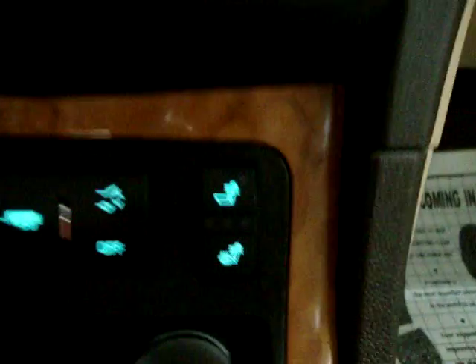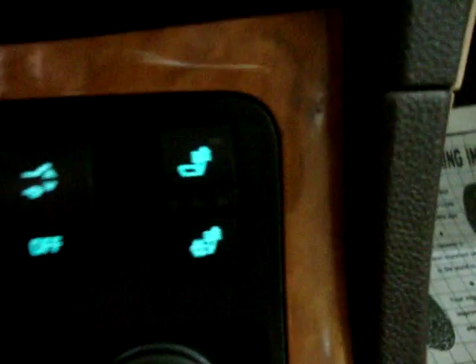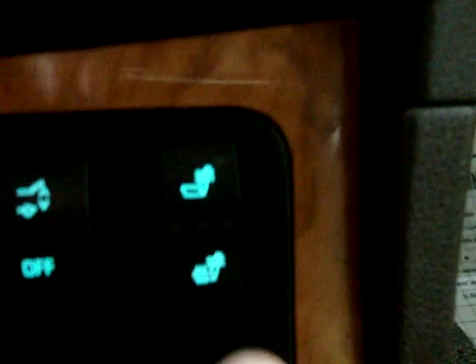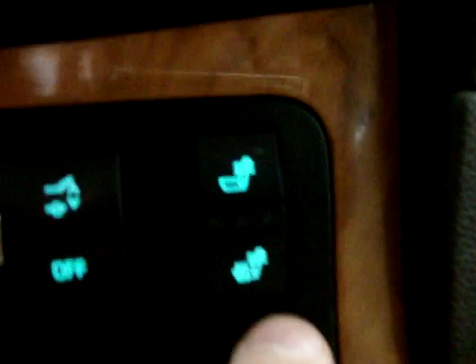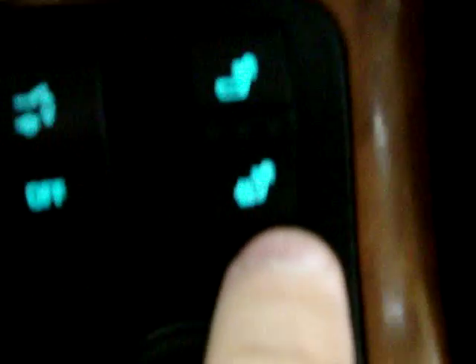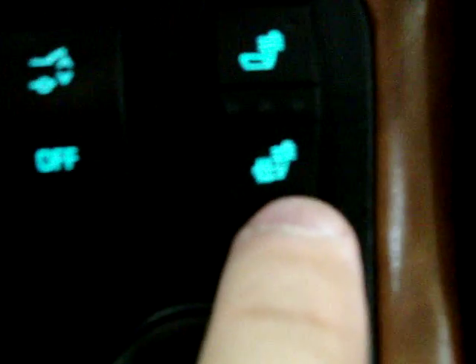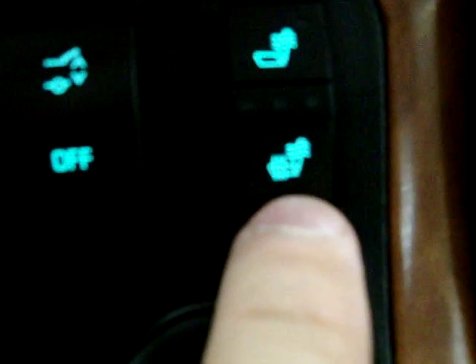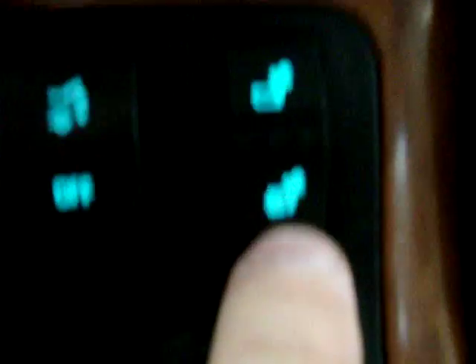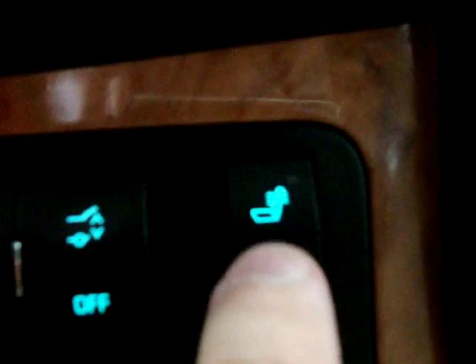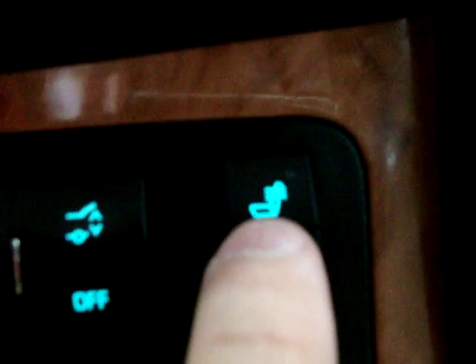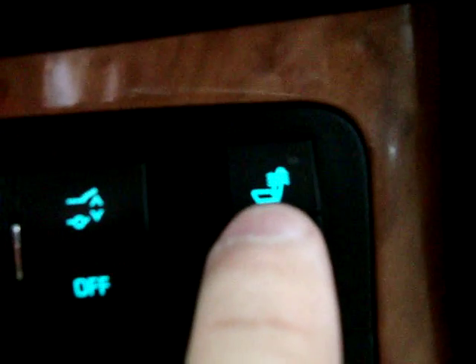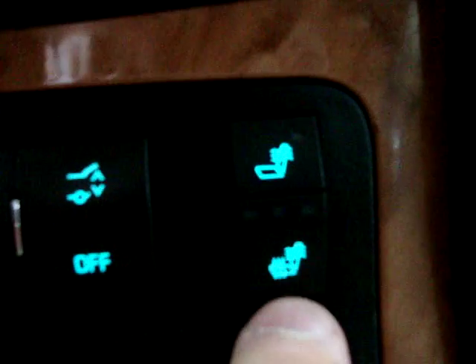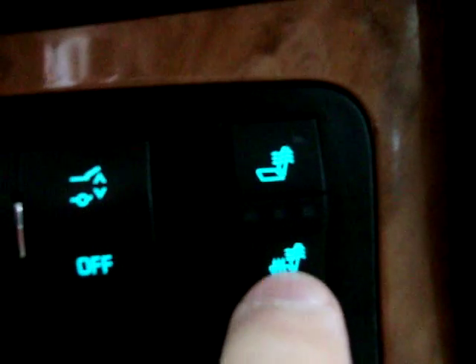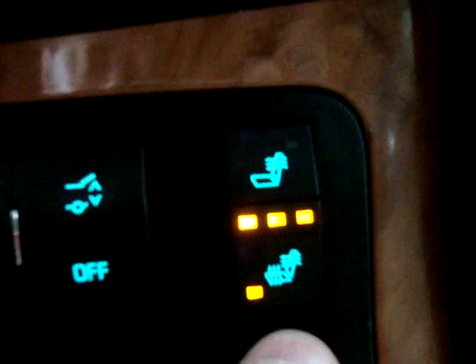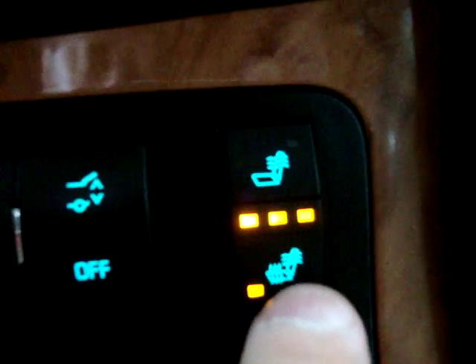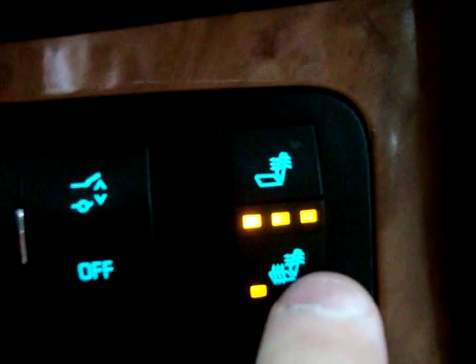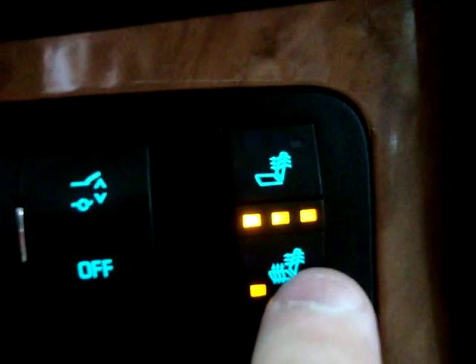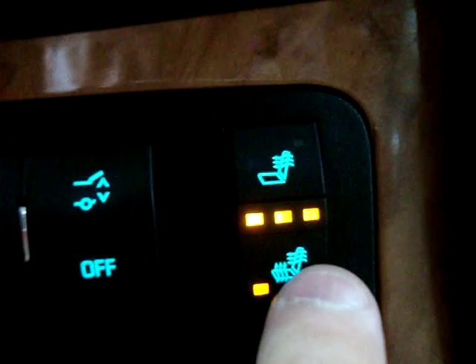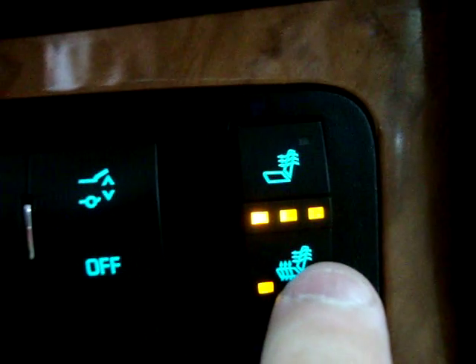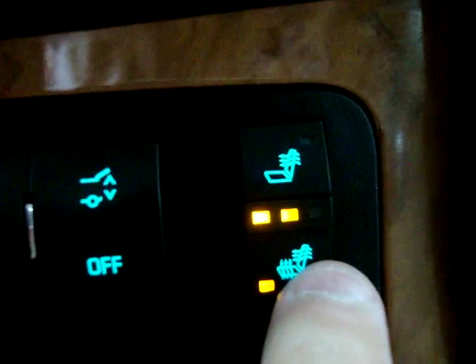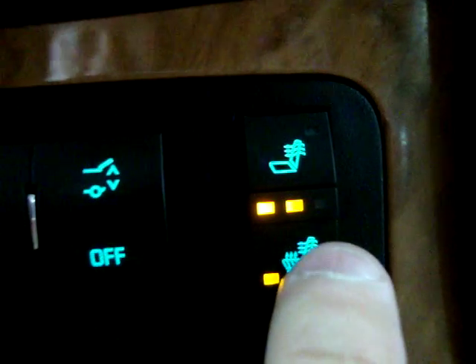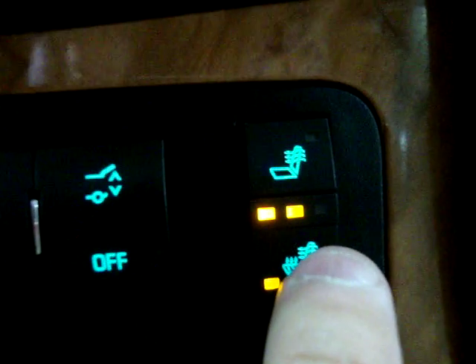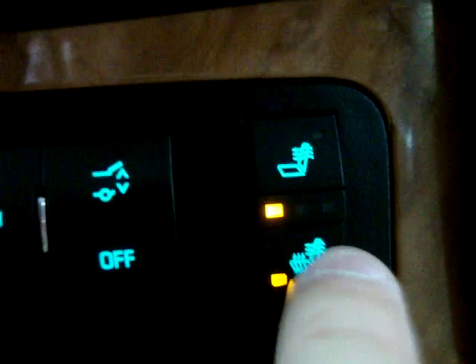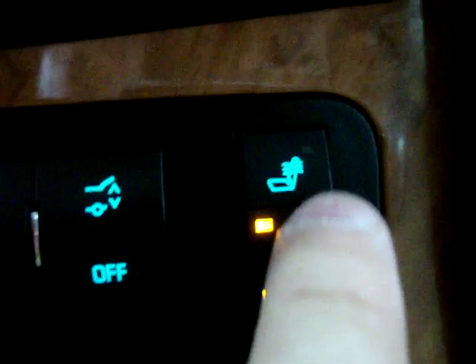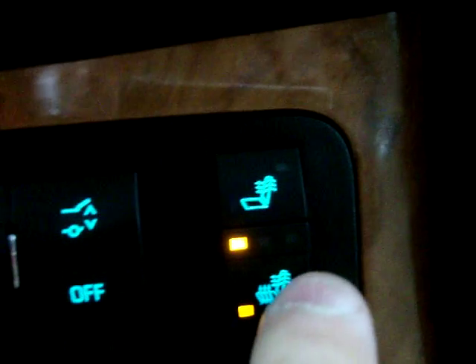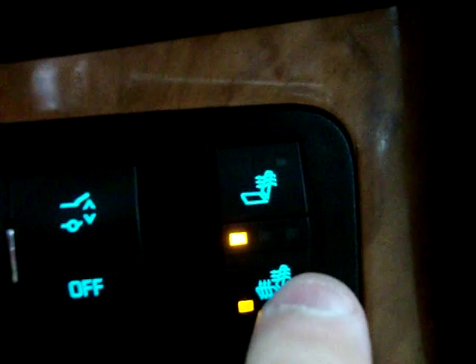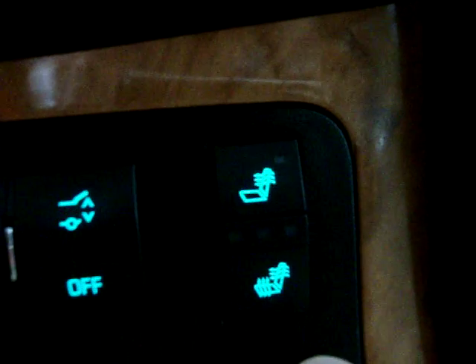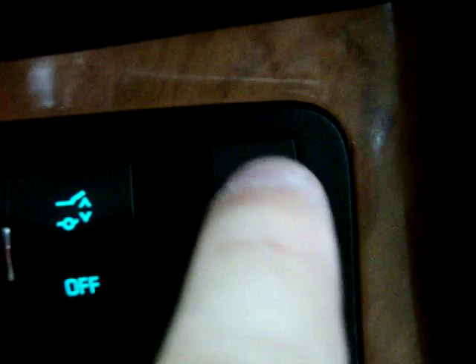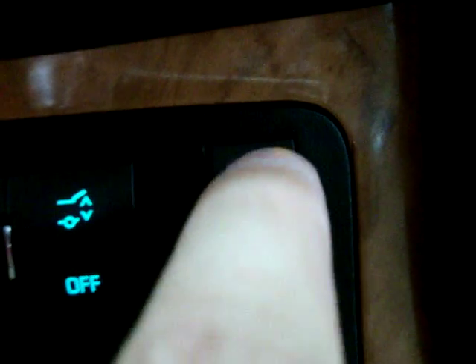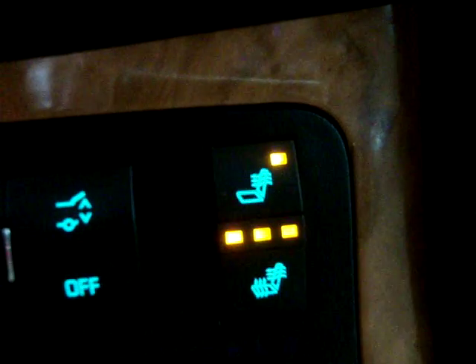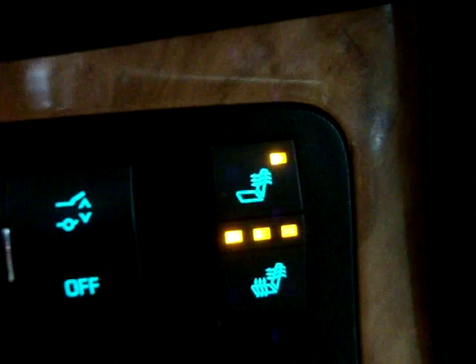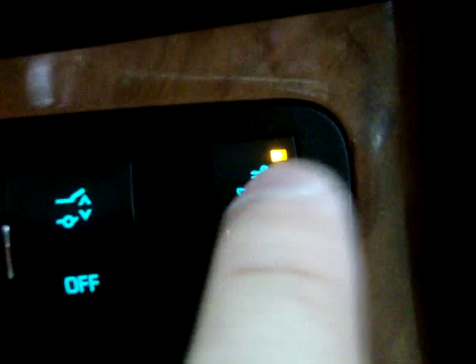Heated seats — you can heat the entire seat or just the backrest. Three levels of comfort: high, medium, low, and off. Same thing for the backrest, and of course on the driver's side as well, not just the passenger side.